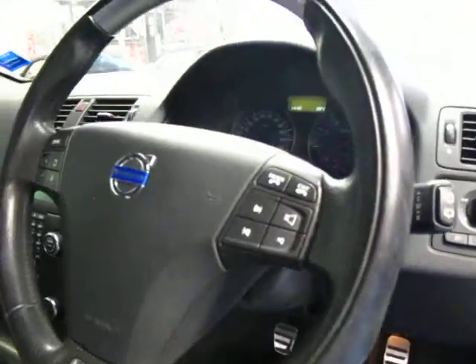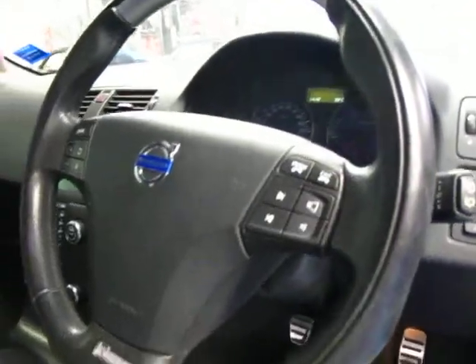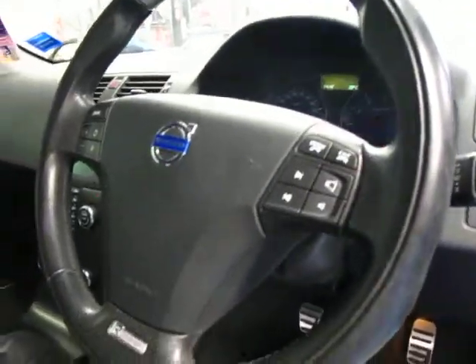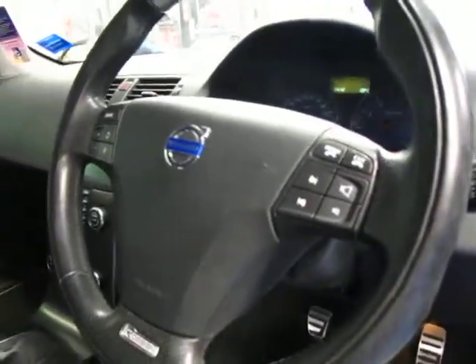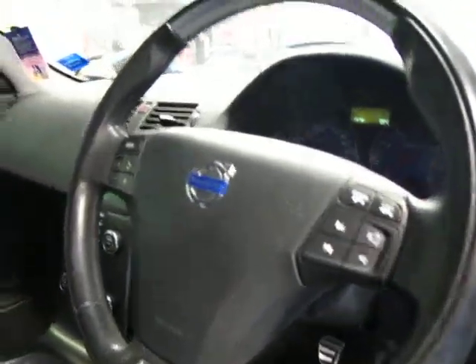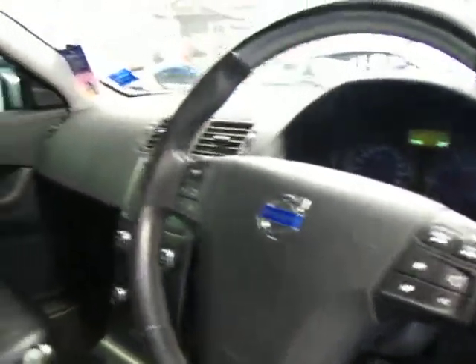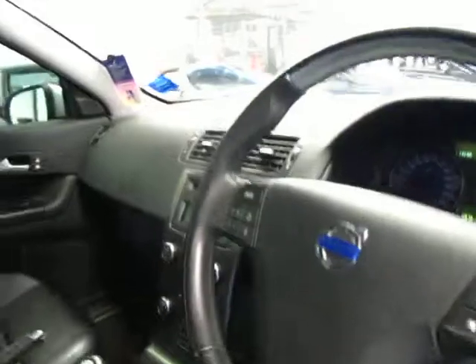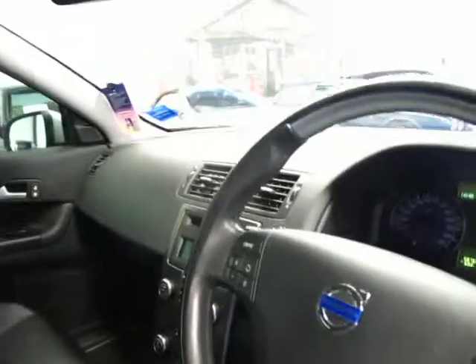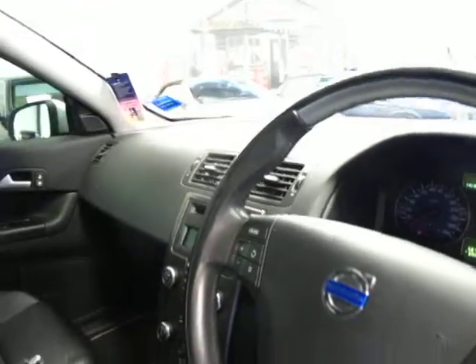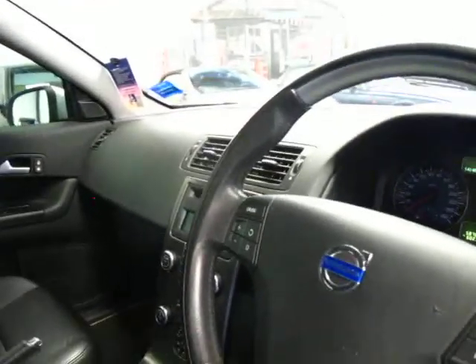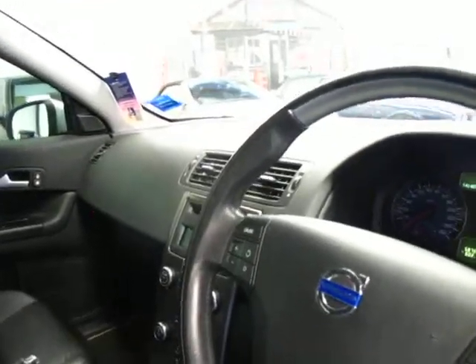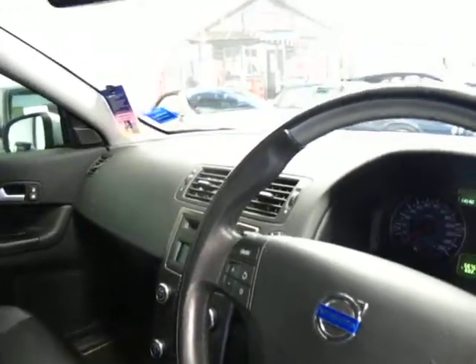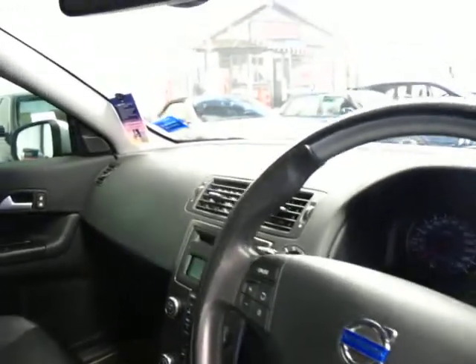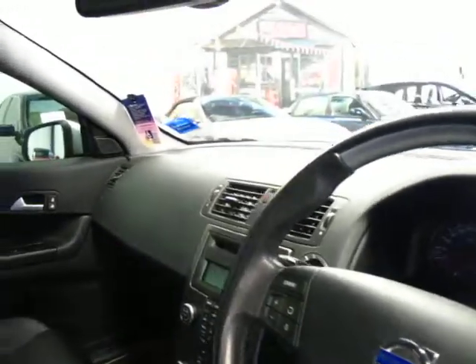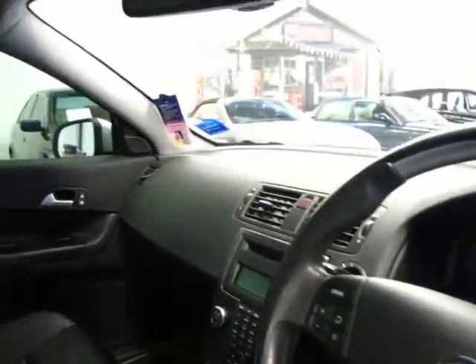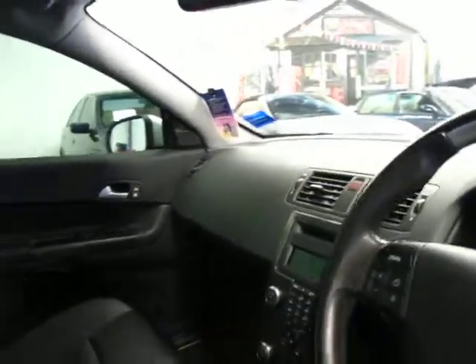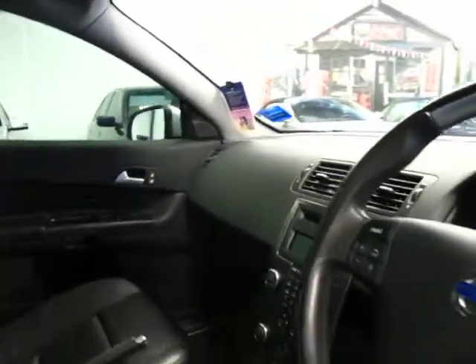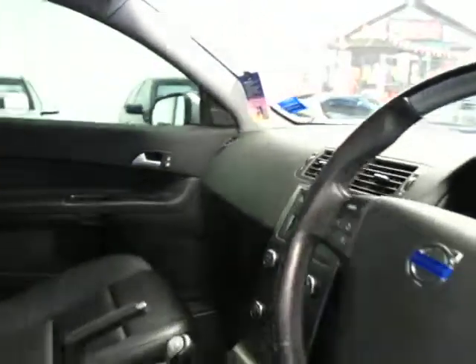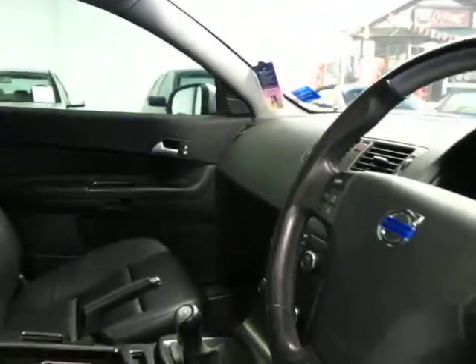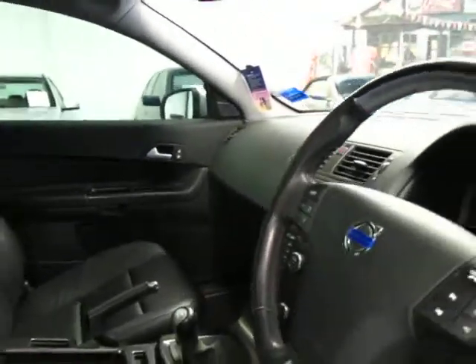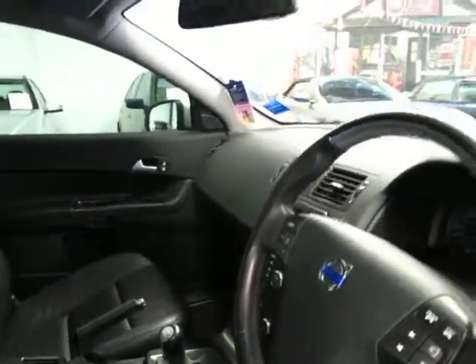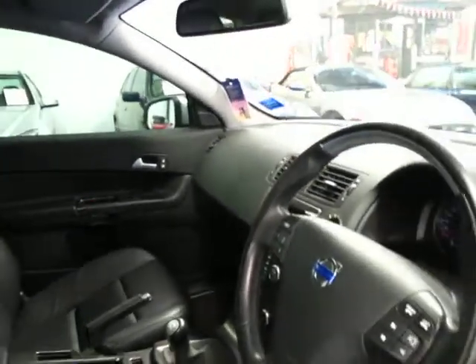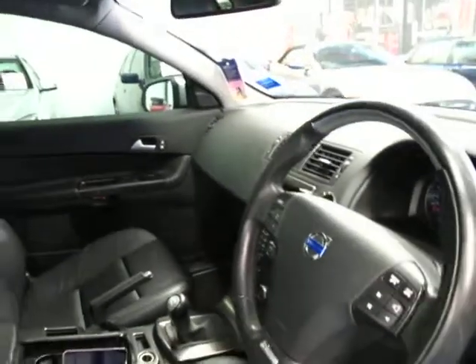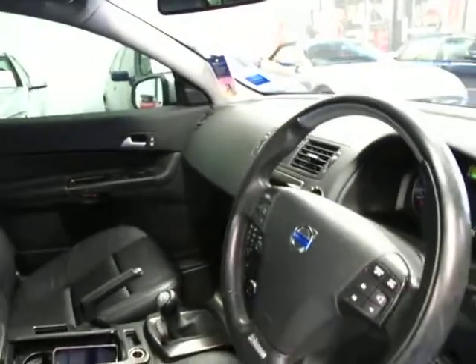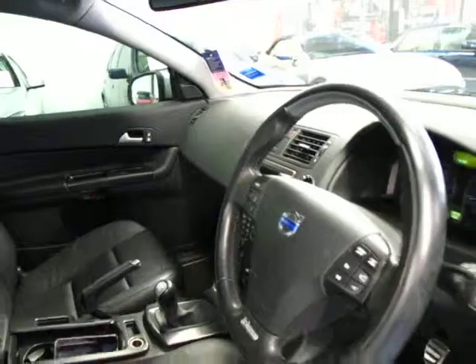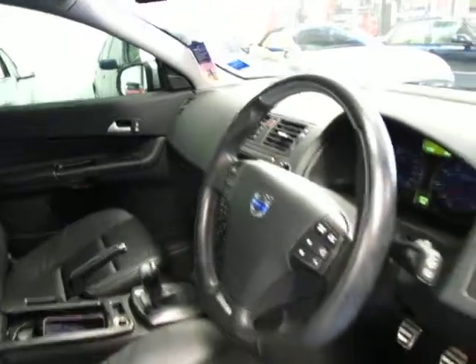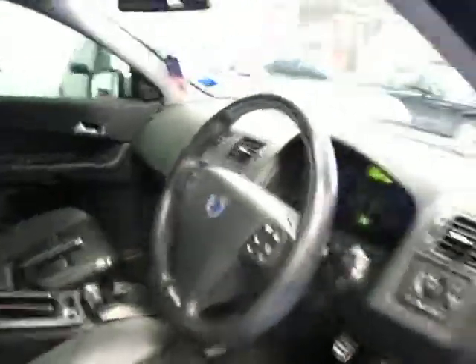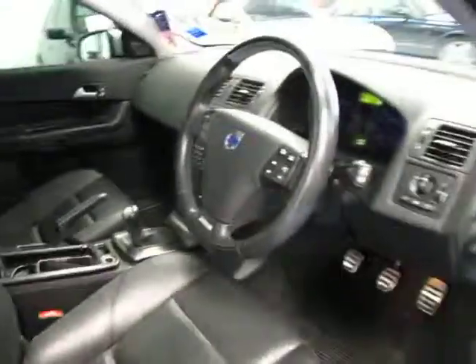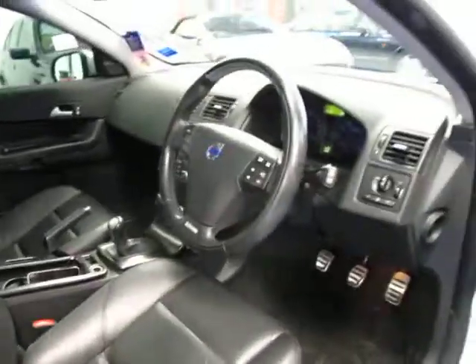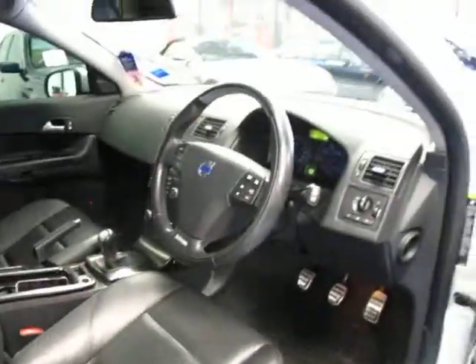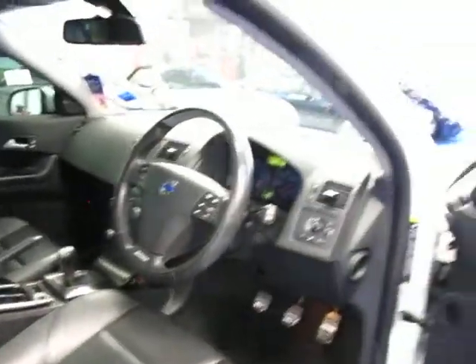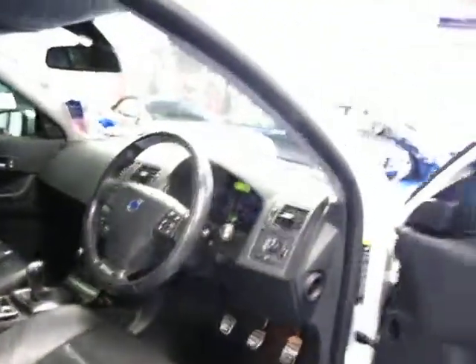It does have Bluetooth, which is pretty important in this day and age. And it's white in colour with a charcoal interior, so it's also very easy to maintain.